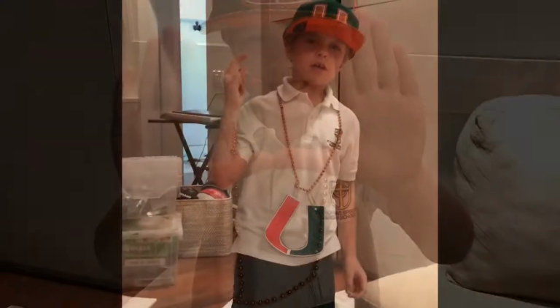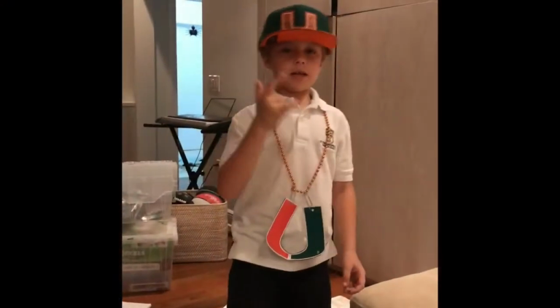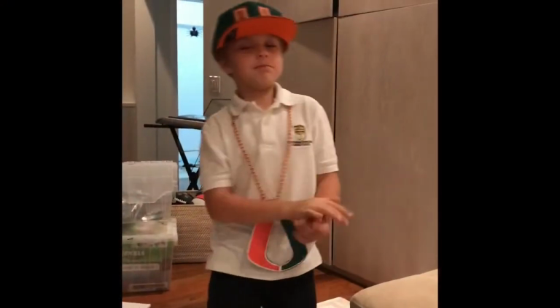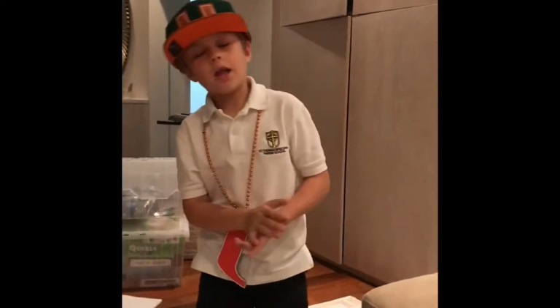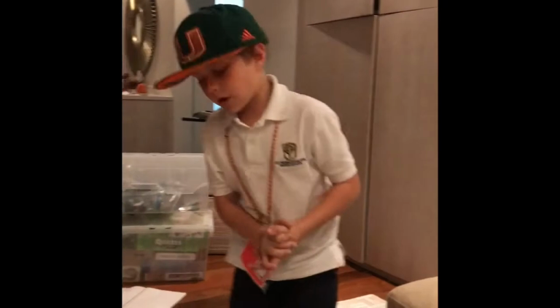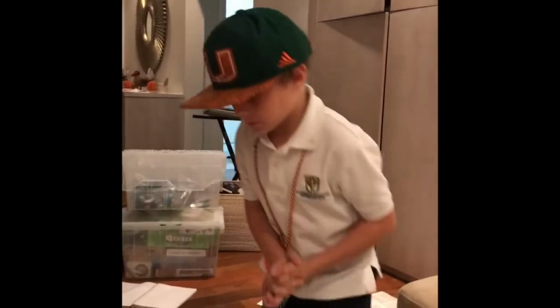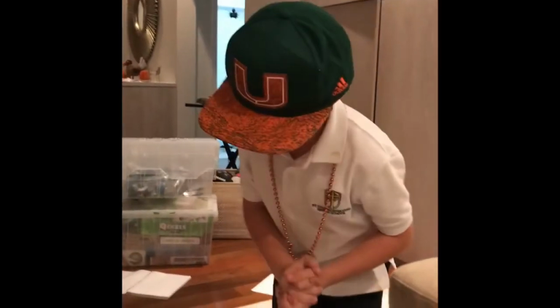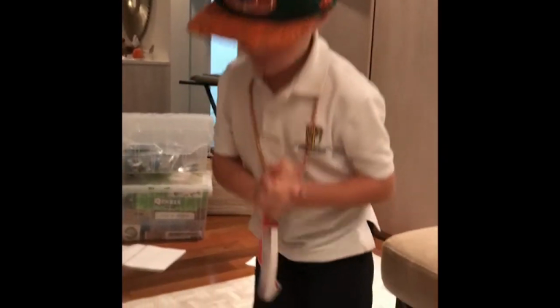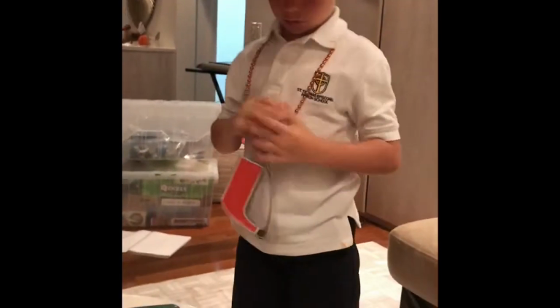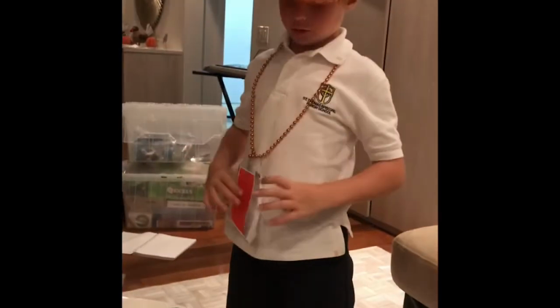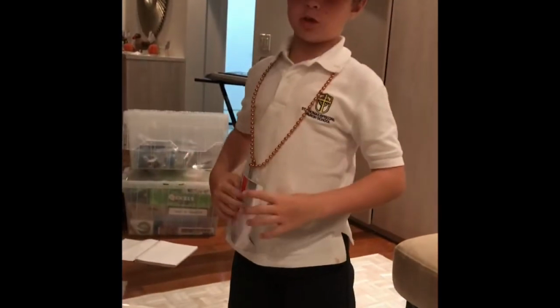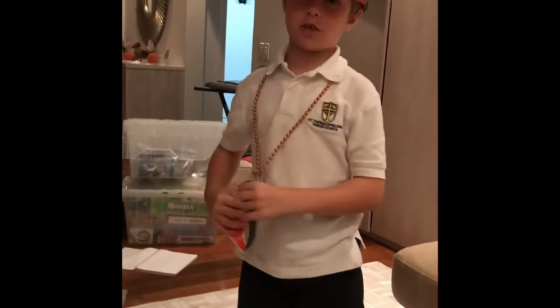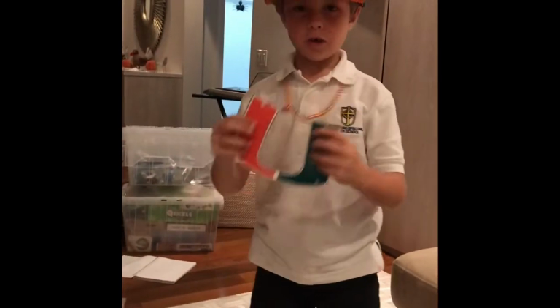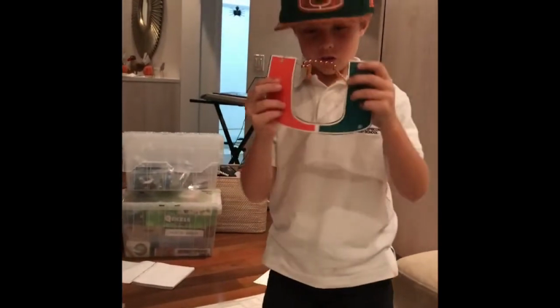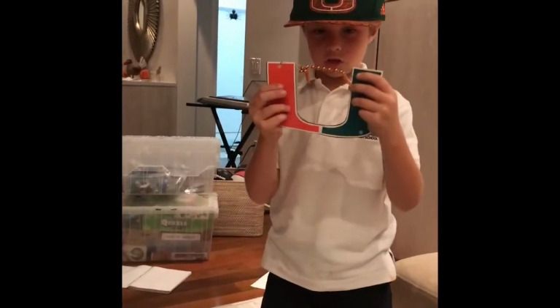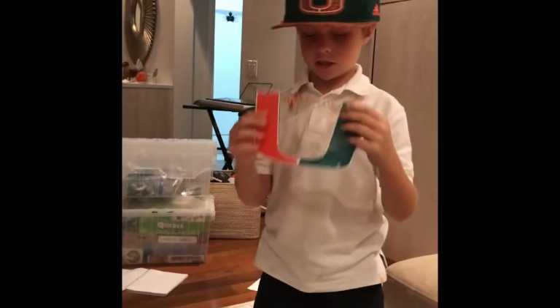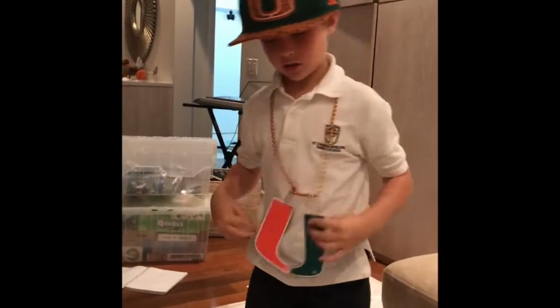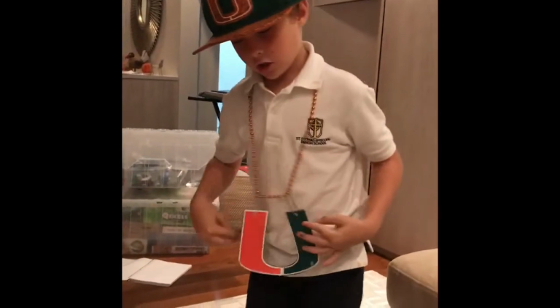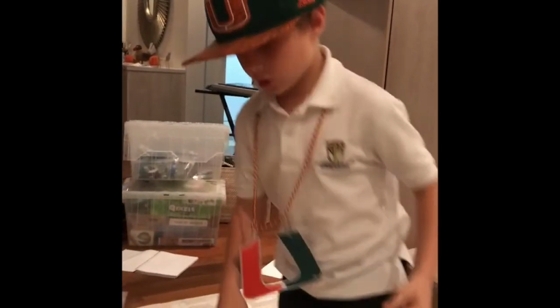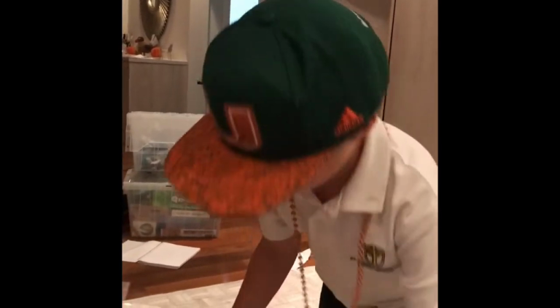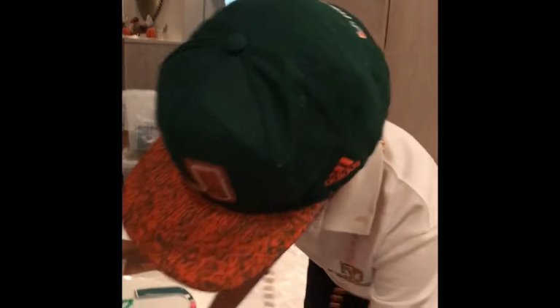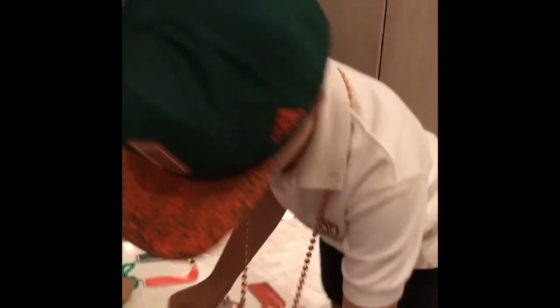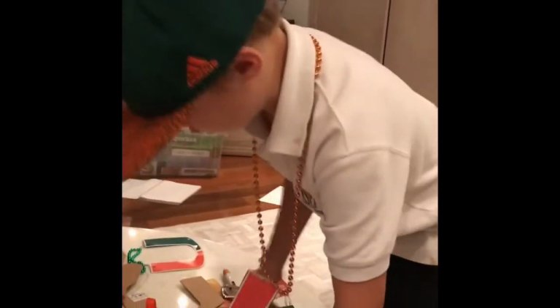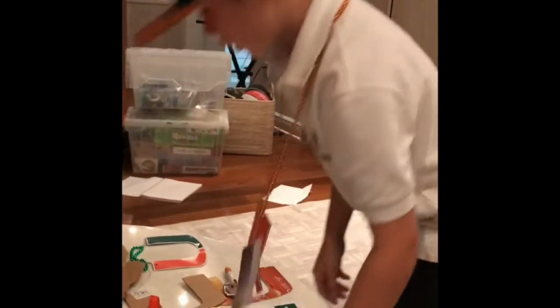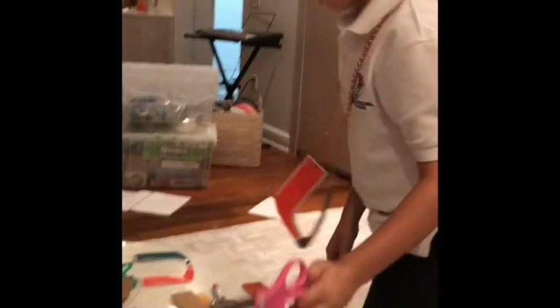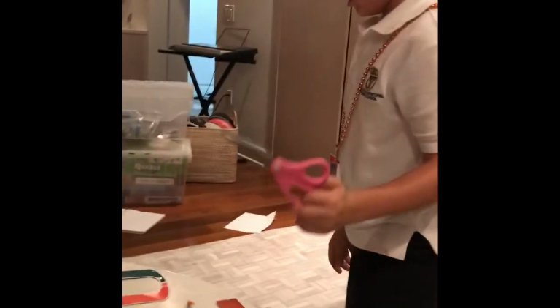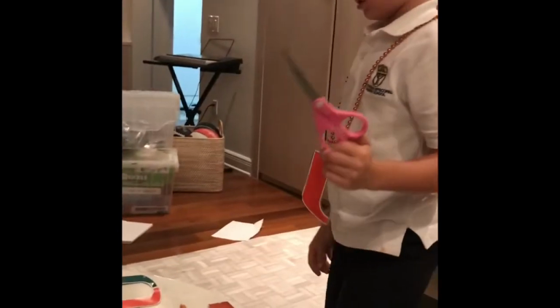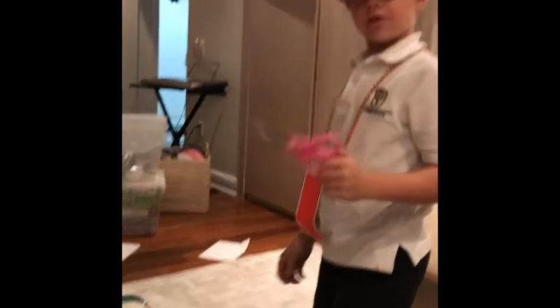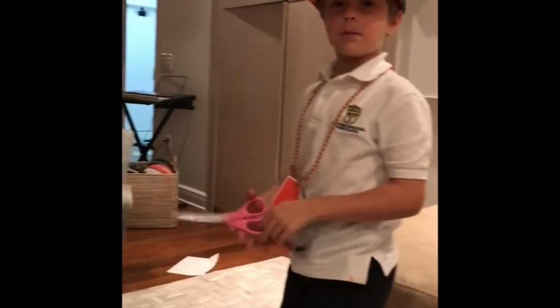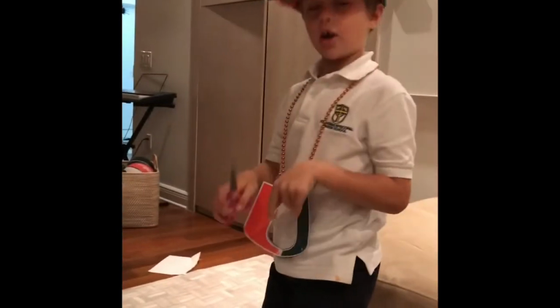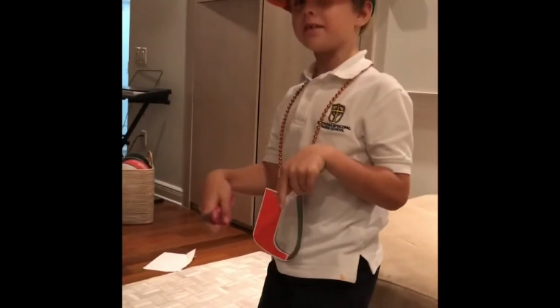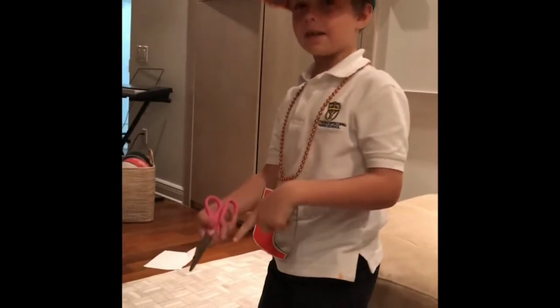Today we're going to be making our own new material machine. It's going to look like this. So this is what you're going to need. How much is this going to cost? This is going to be under $10.